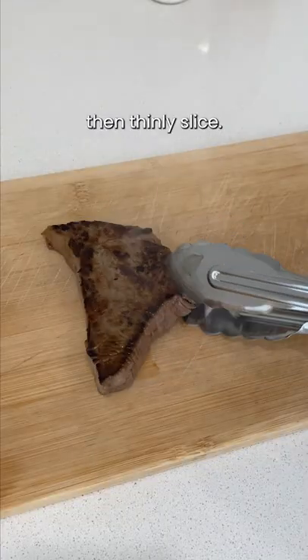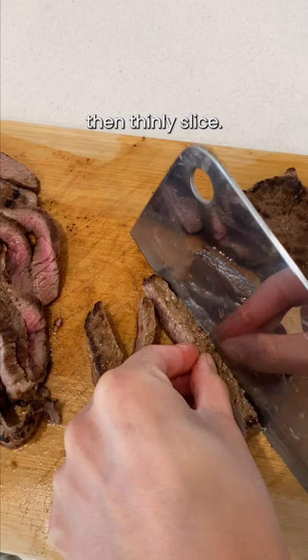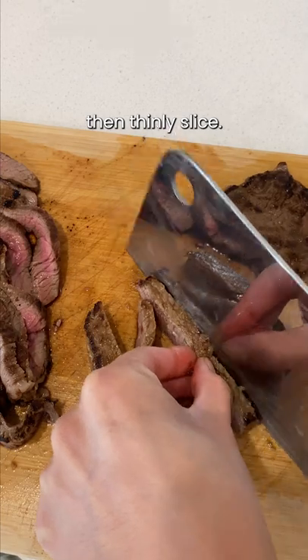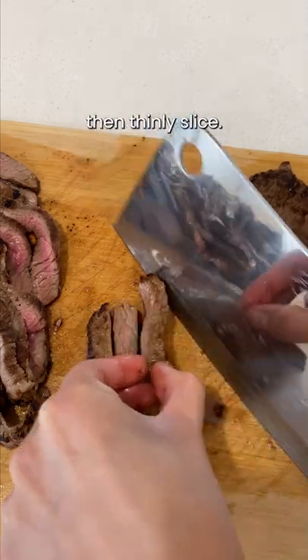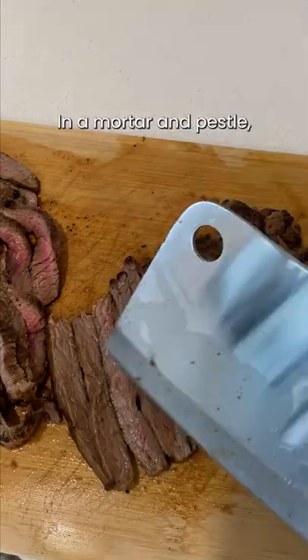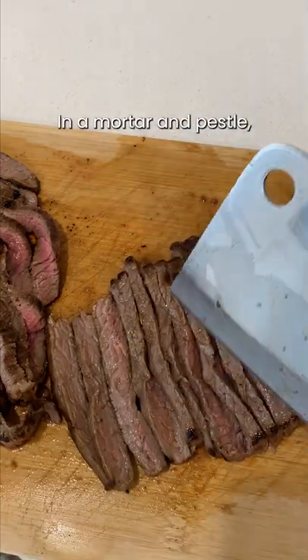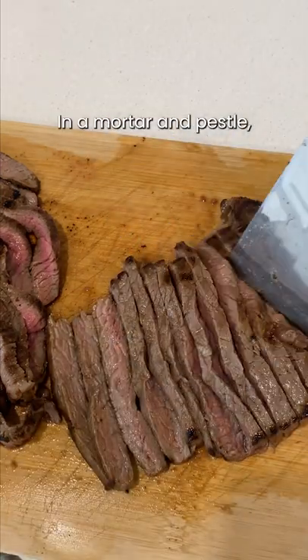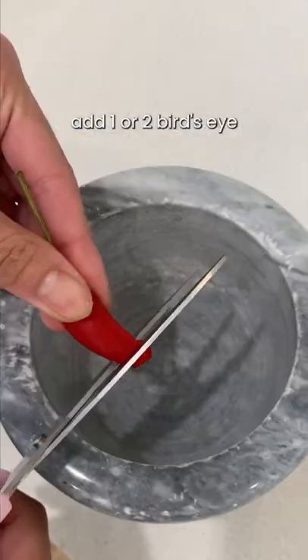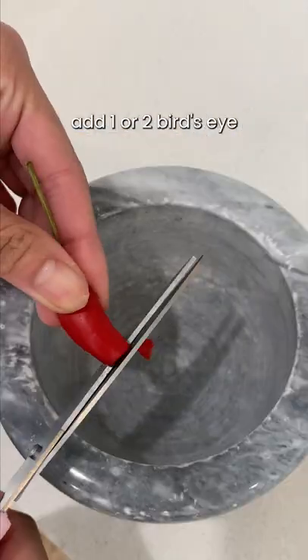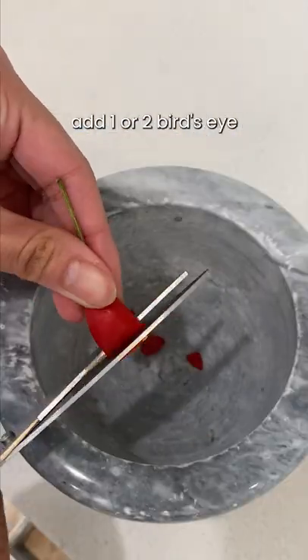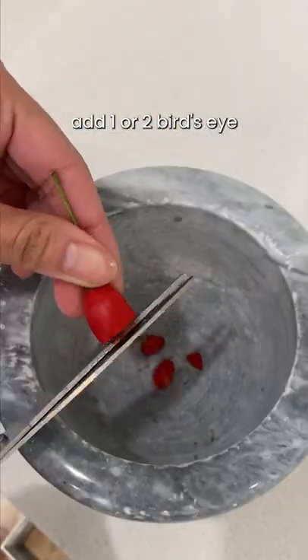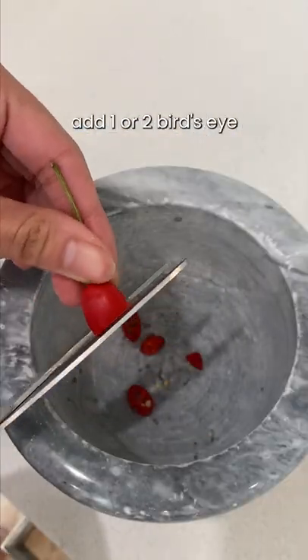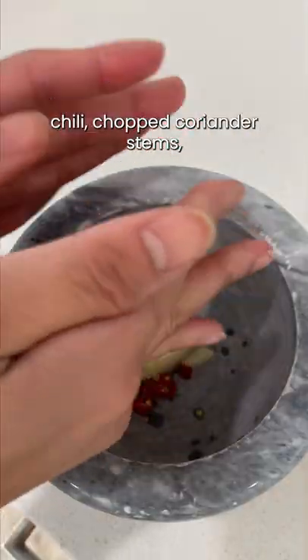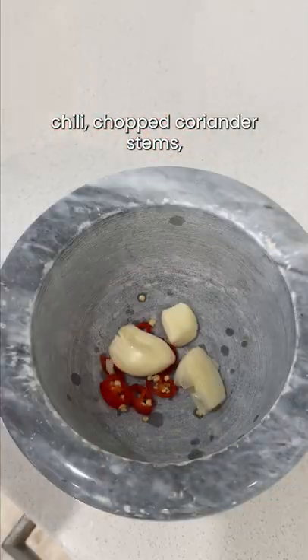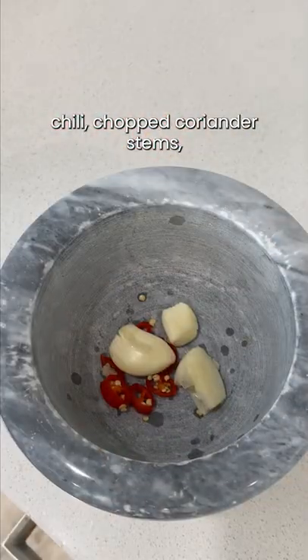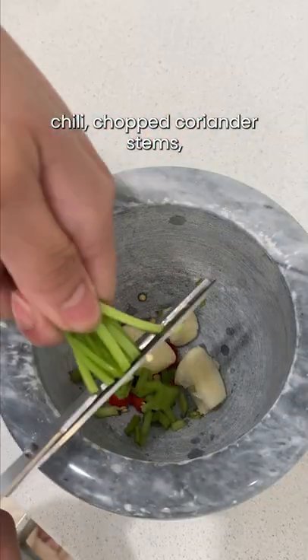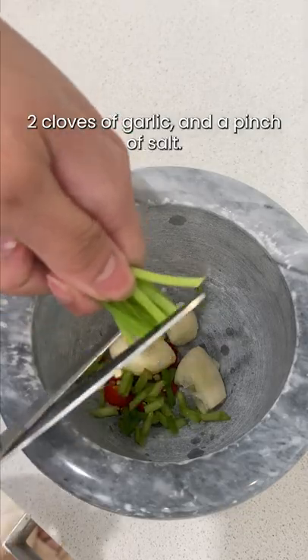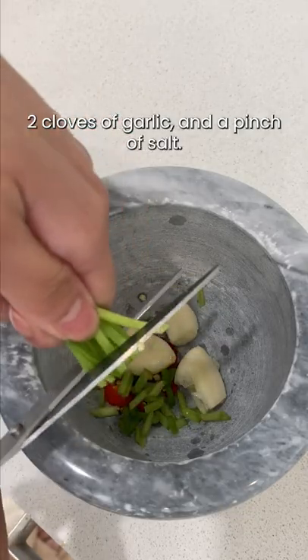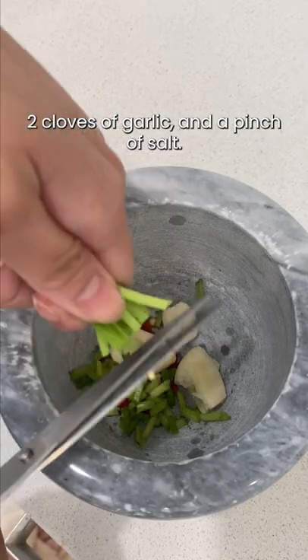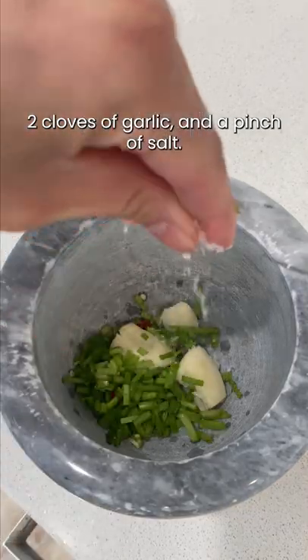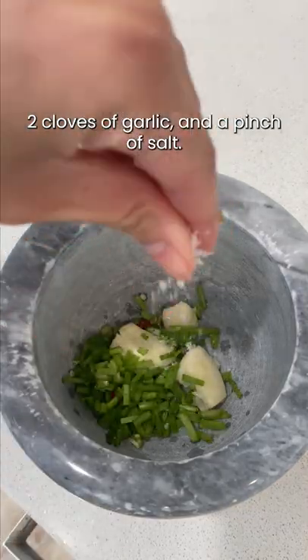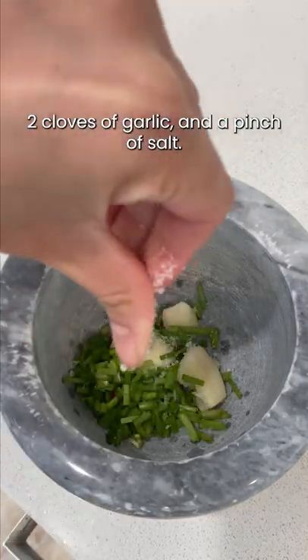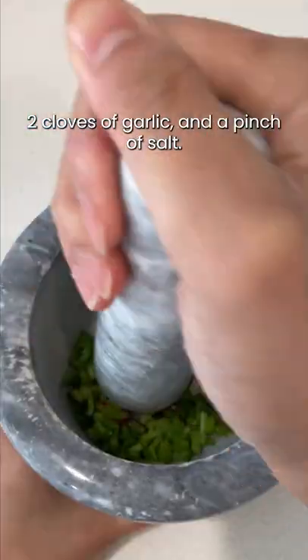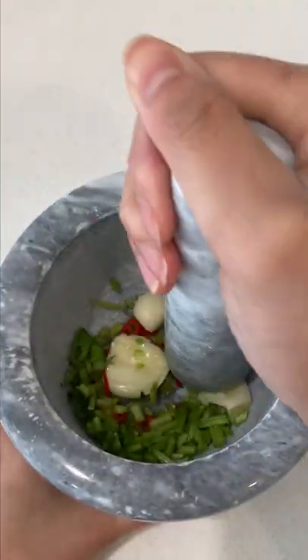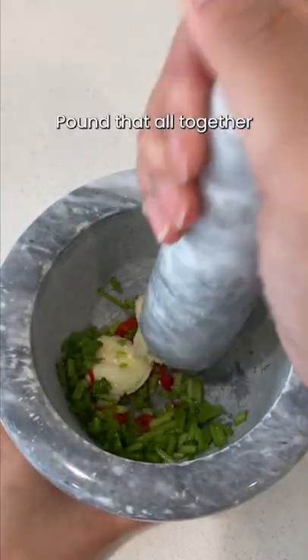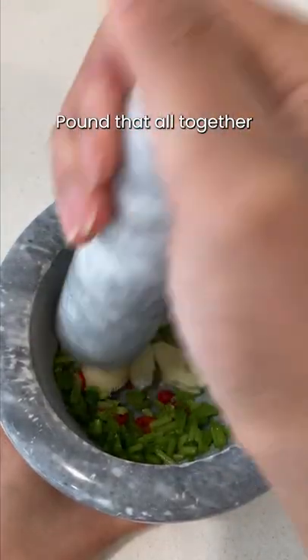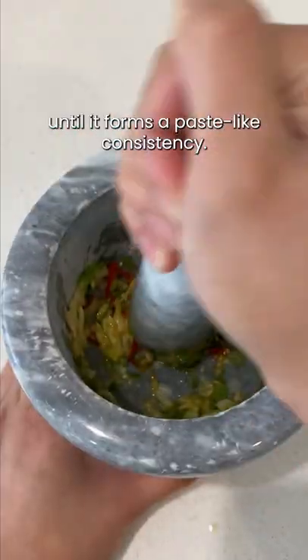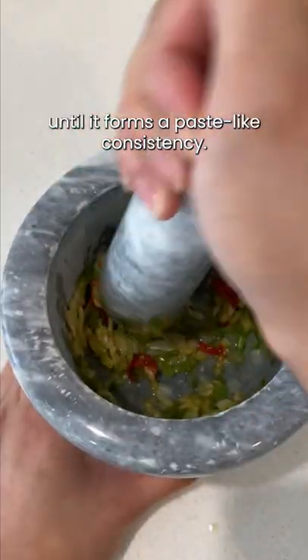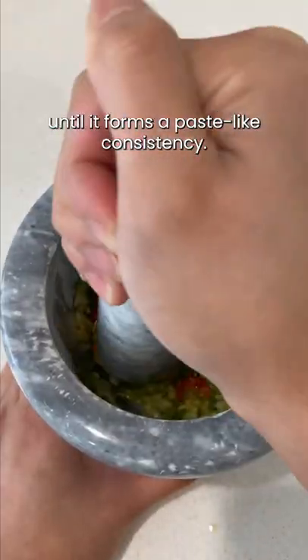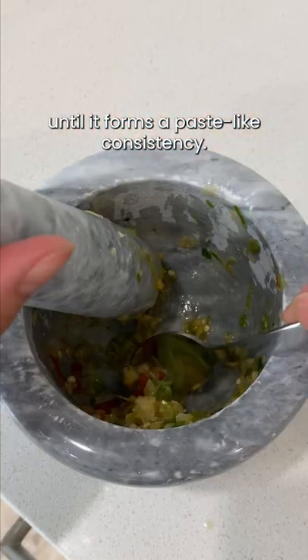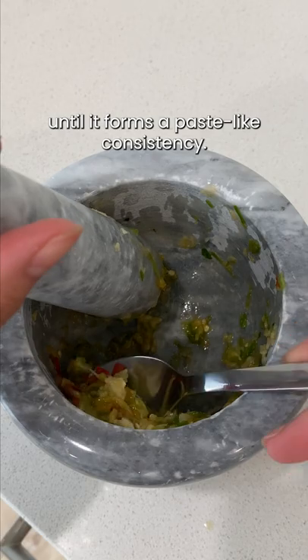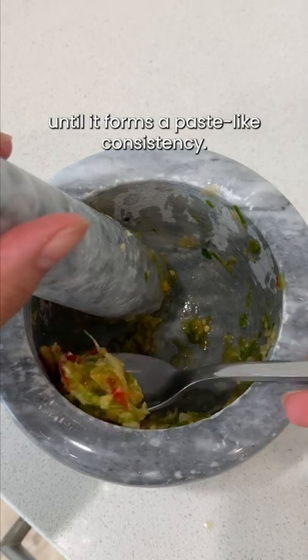Then thinly slice. In a mortar and pestle, add one or two bird's eye chili, chopped coriander stems, two cloves of garlic, and a pinch of salt. Pound that all together until it forms a paste-like consistency.